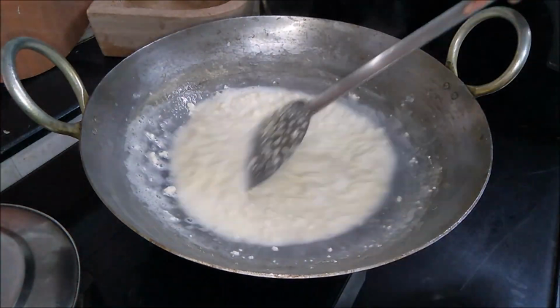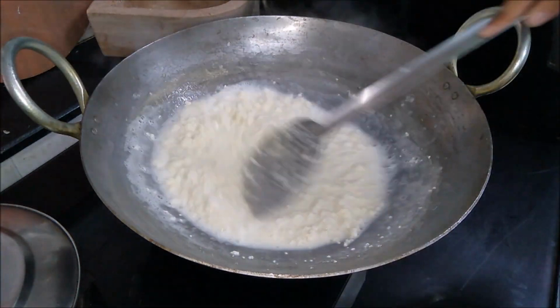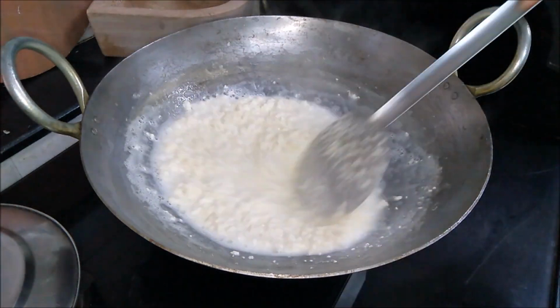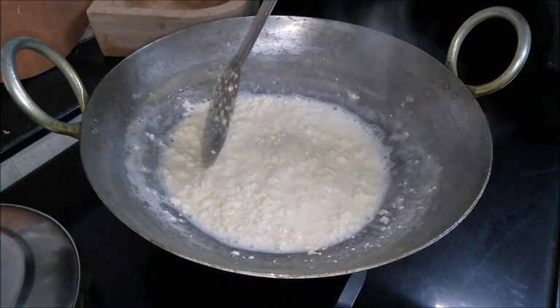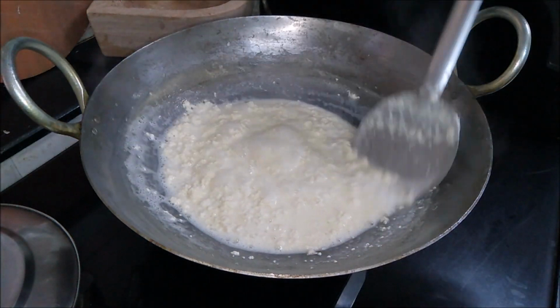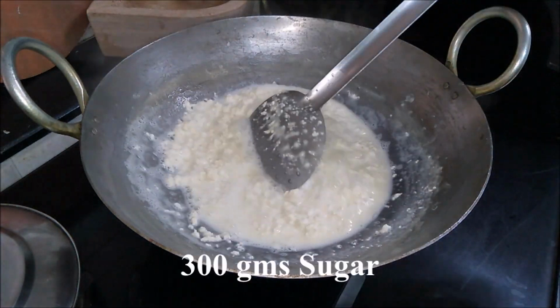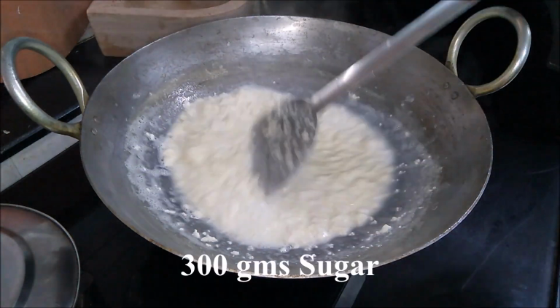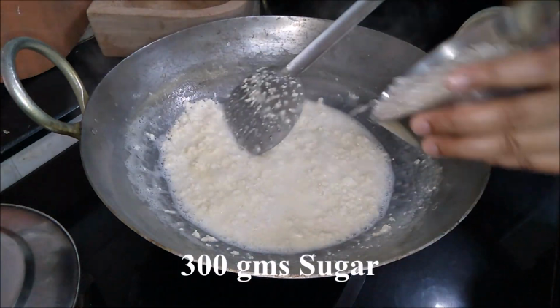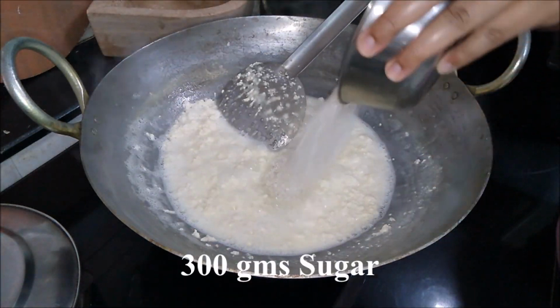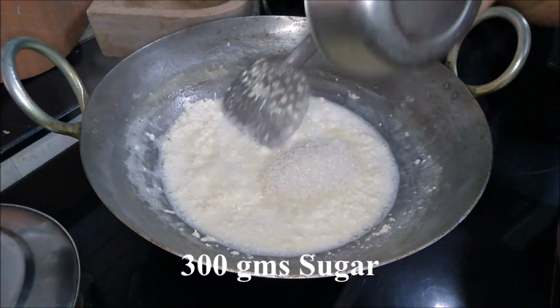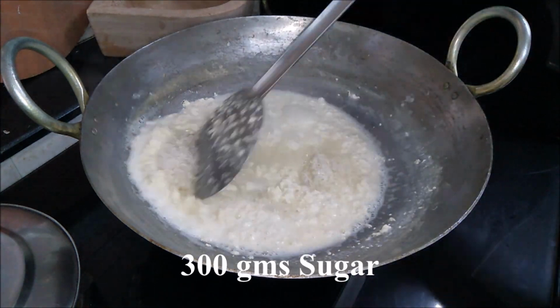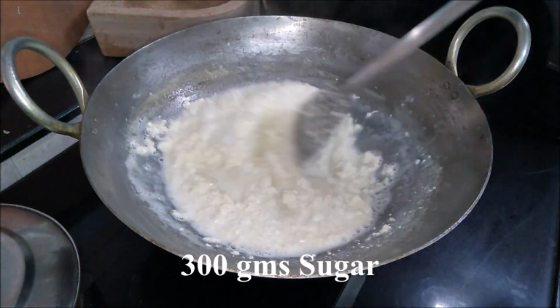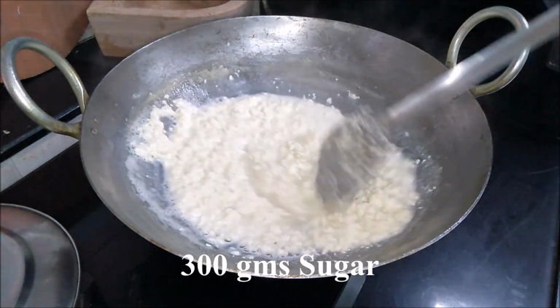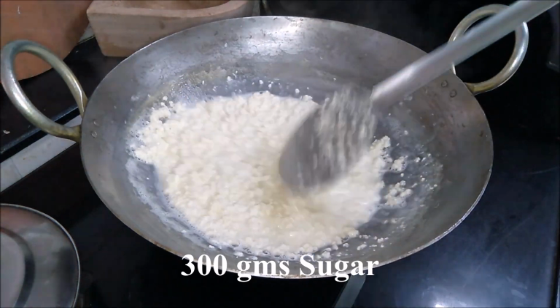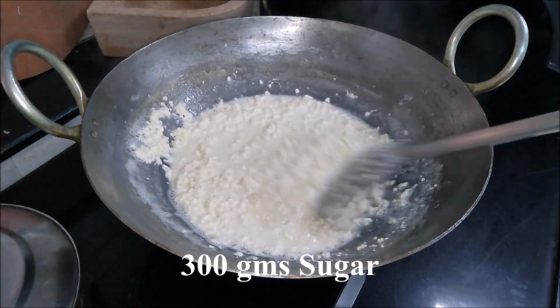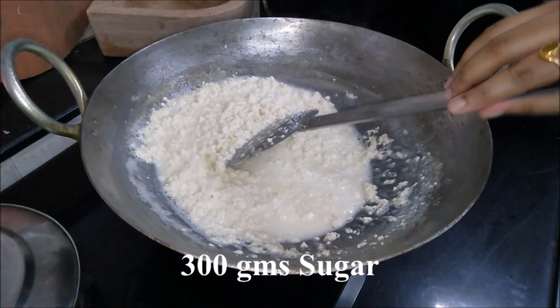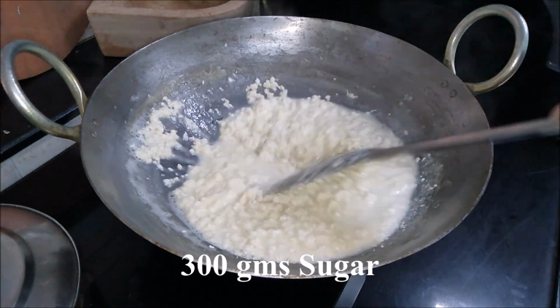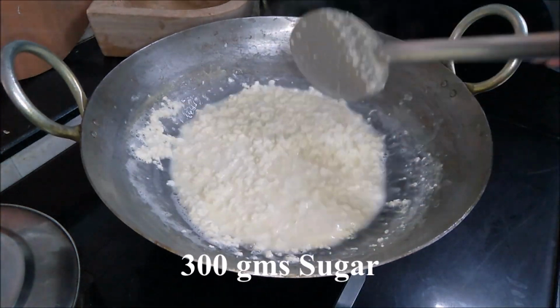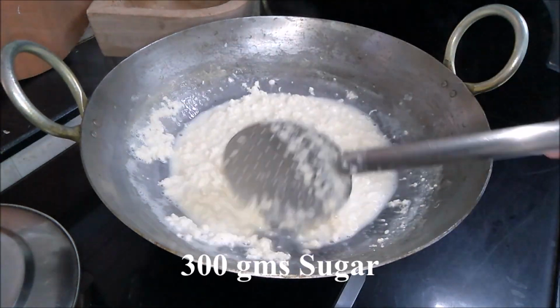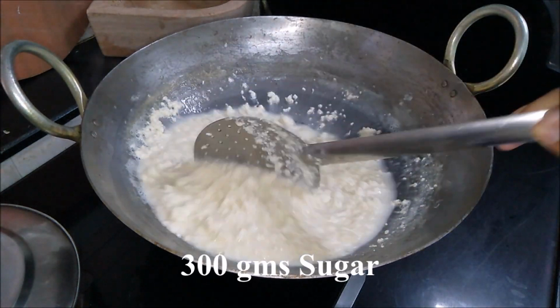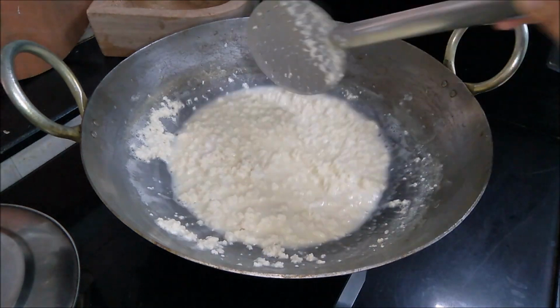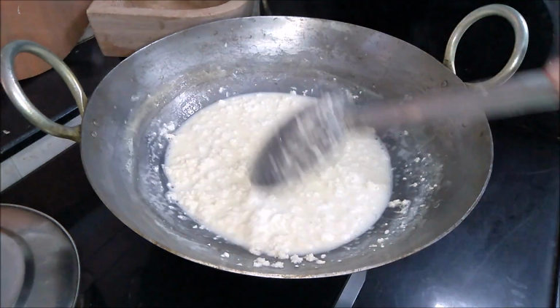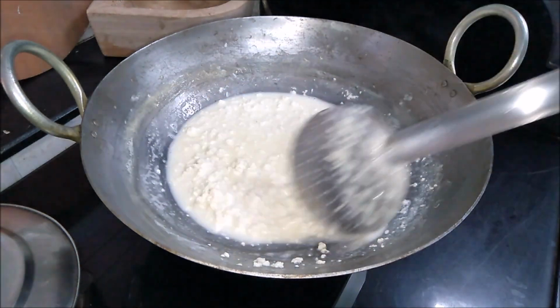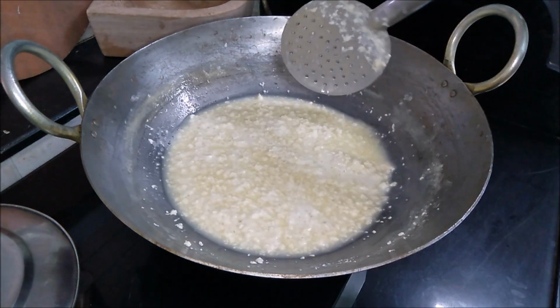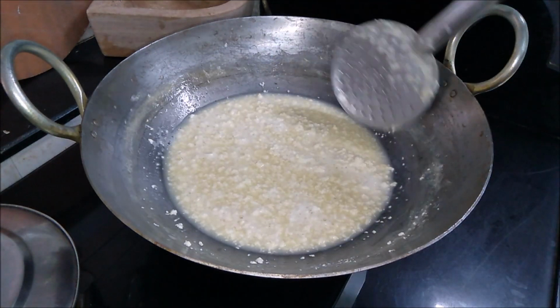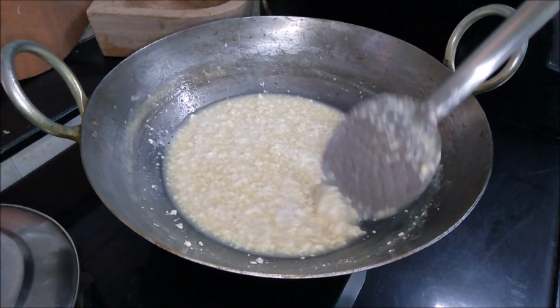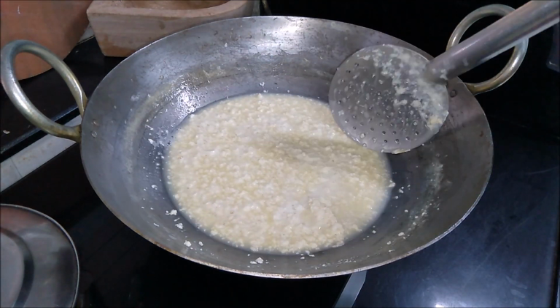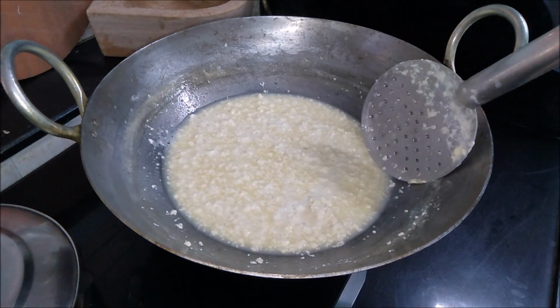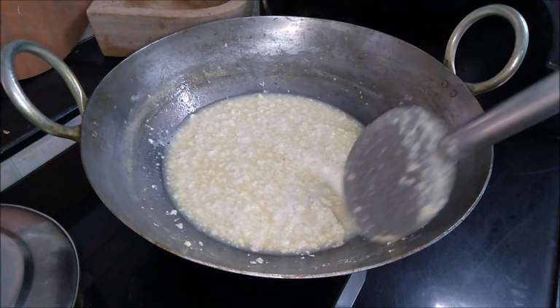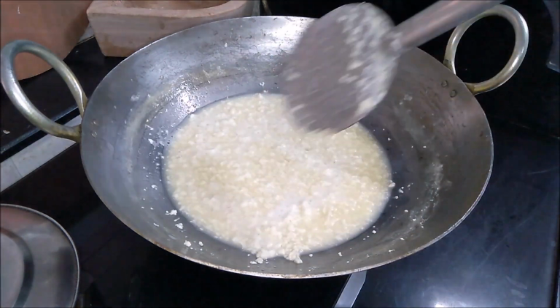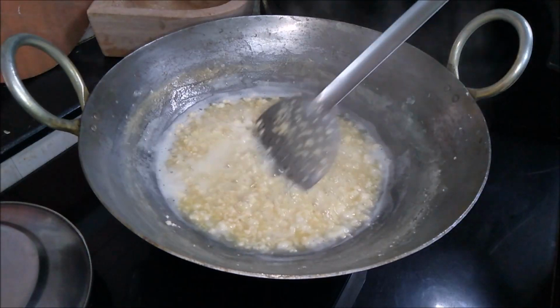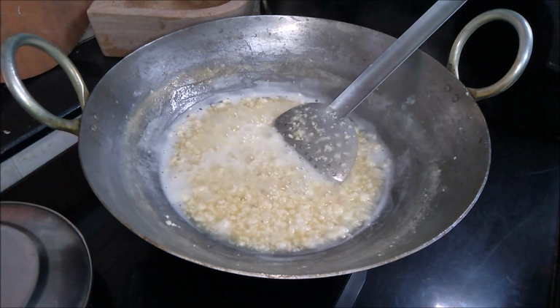Once the milk curdles completely, add sugar to the milk. Cook the sugar with the granules until the moisture is evaporated.